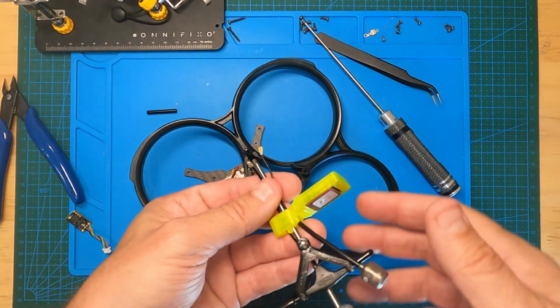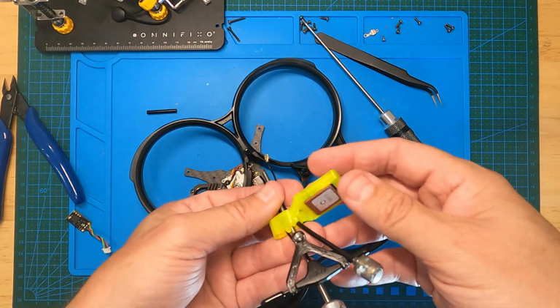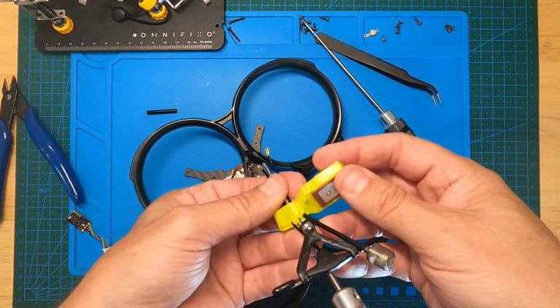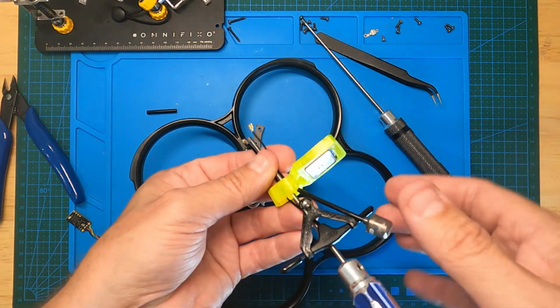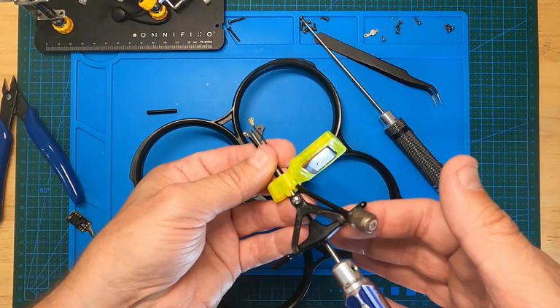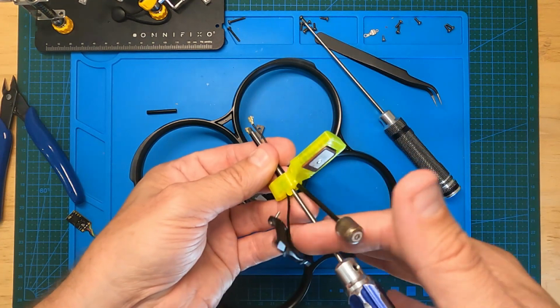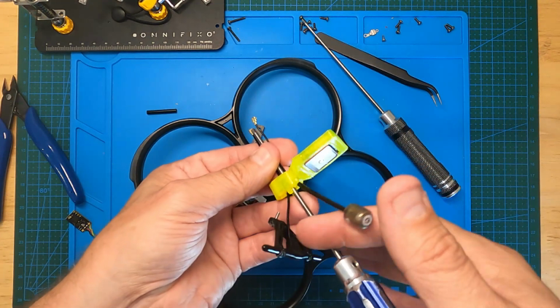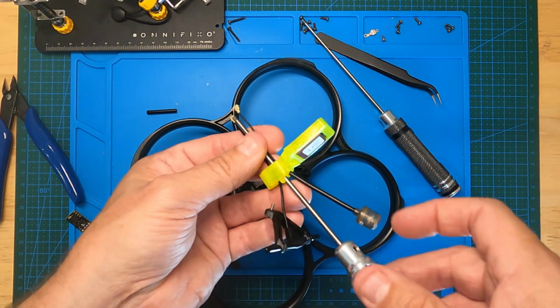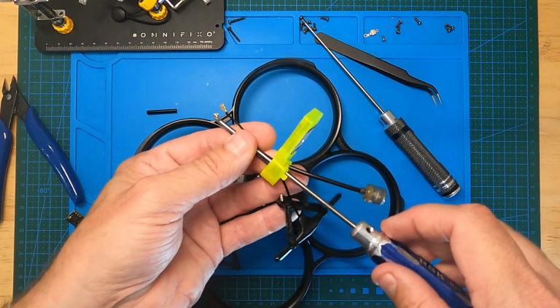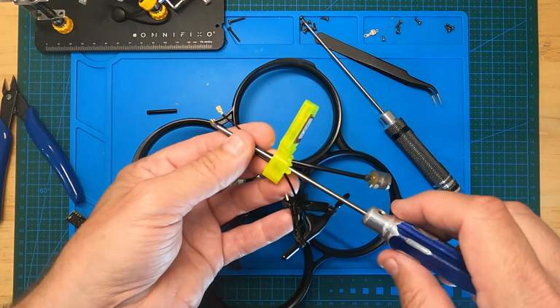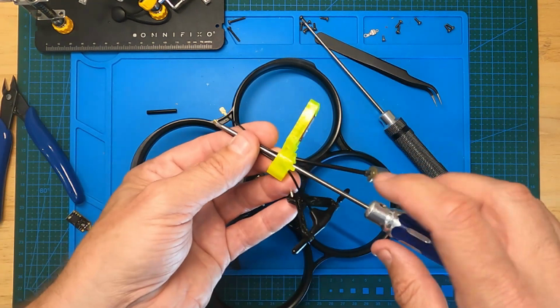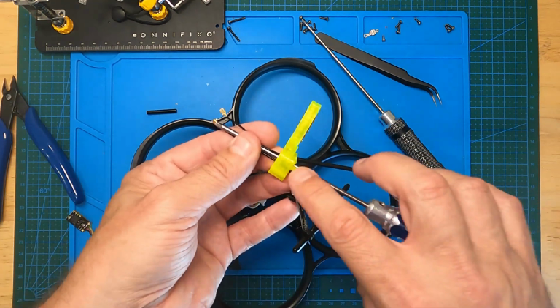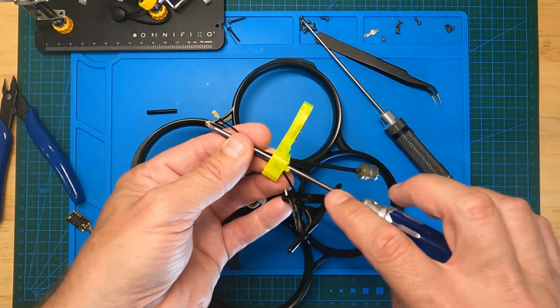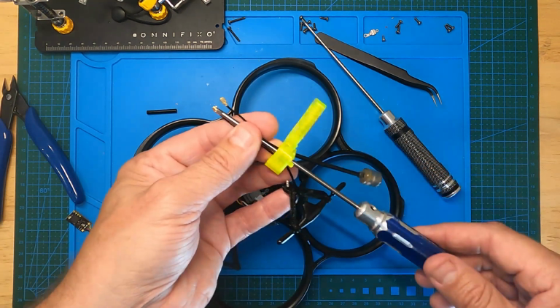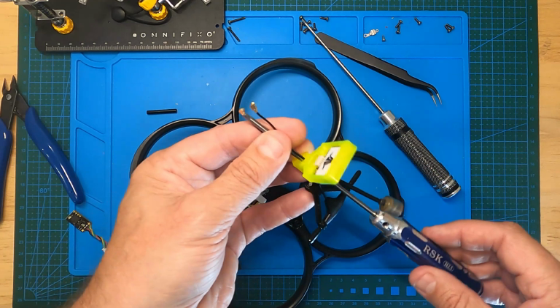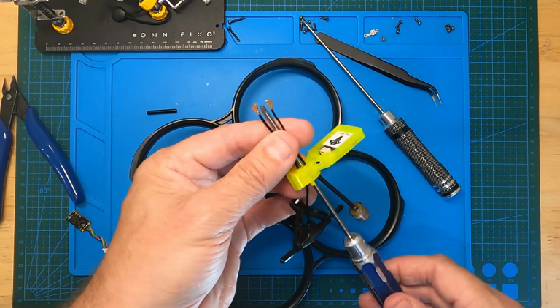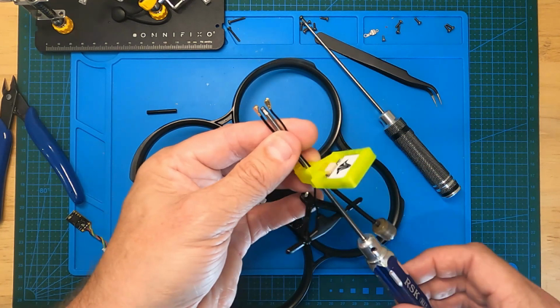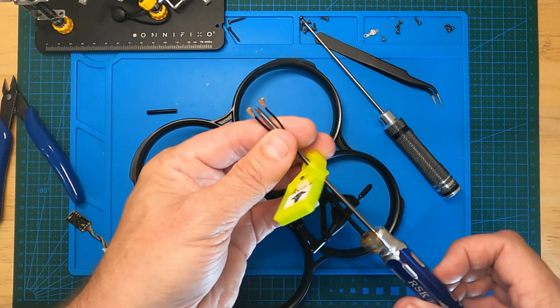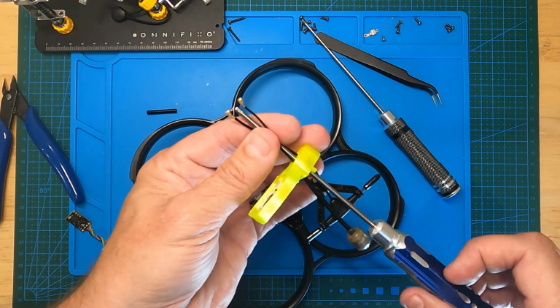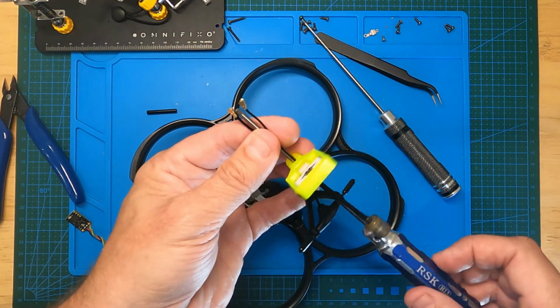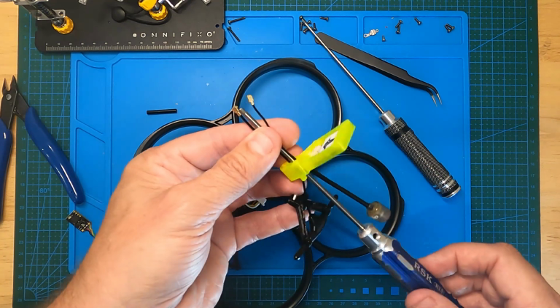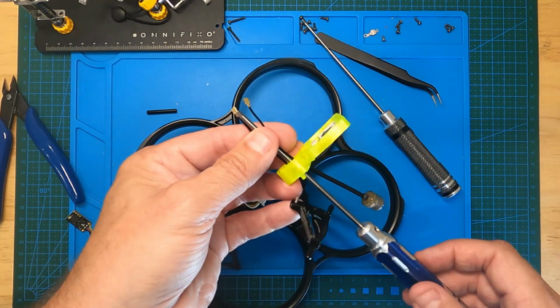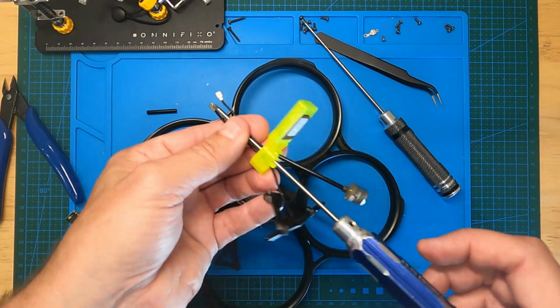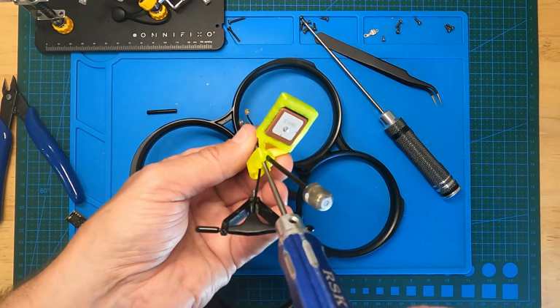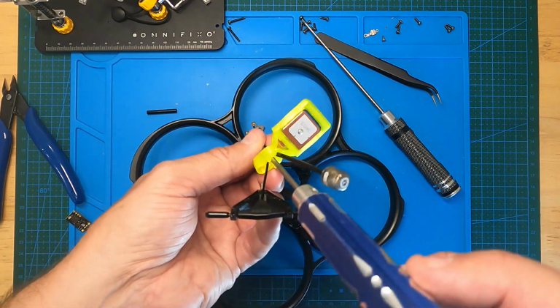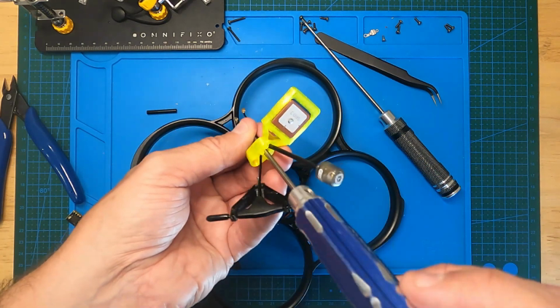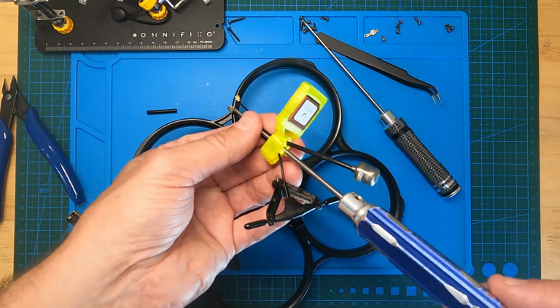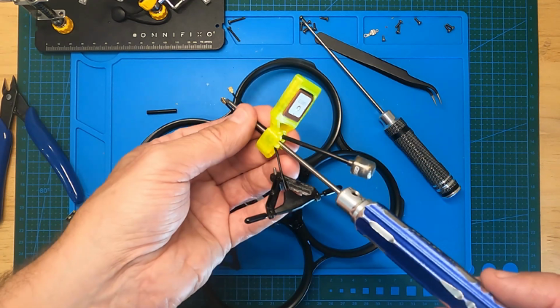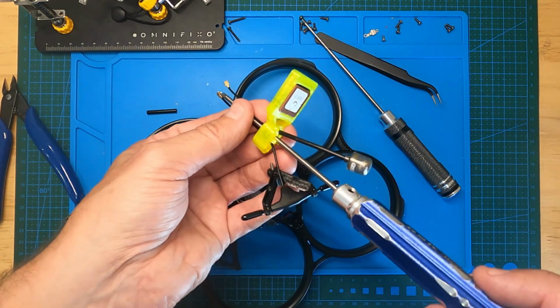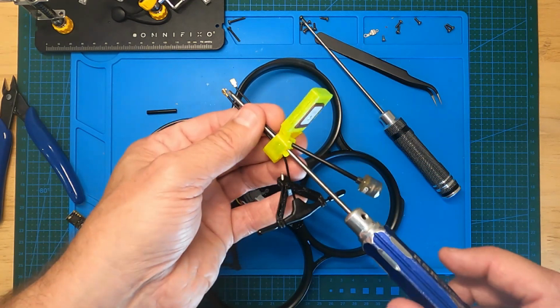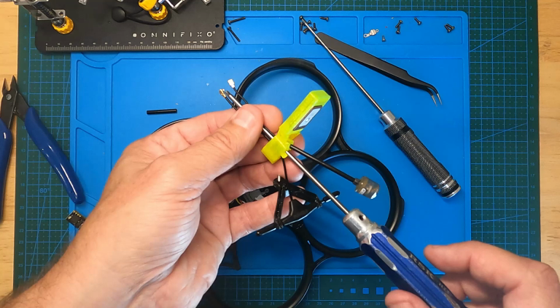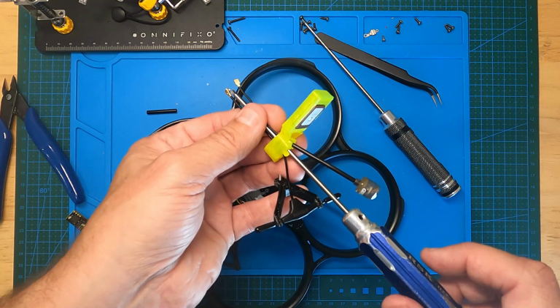I struggled quite a bit to get the cables through, but what I did was put a screwdriver or hex driver through to open up the gap, and then managed to get them through no problem.